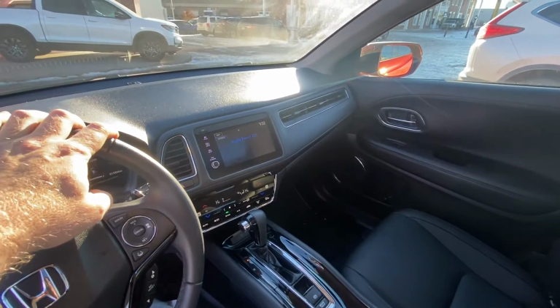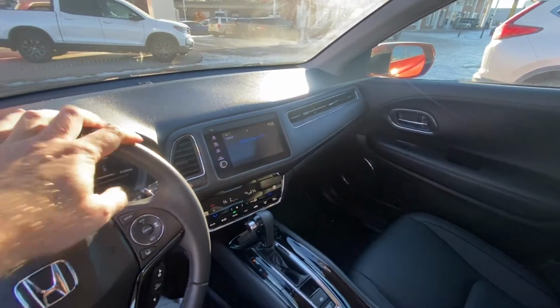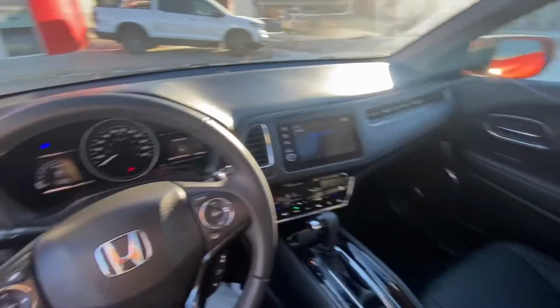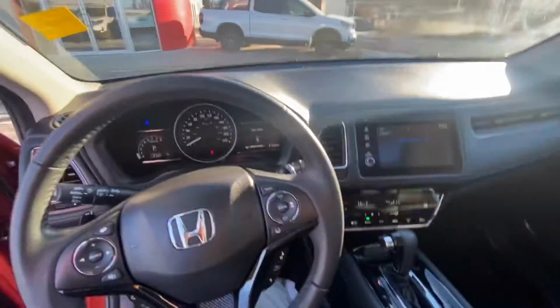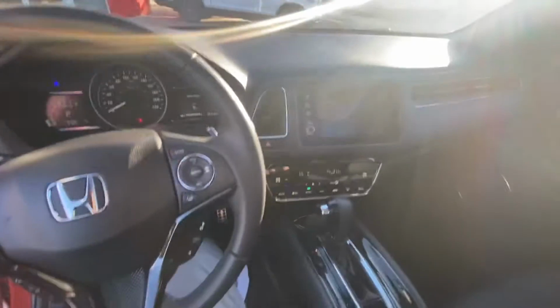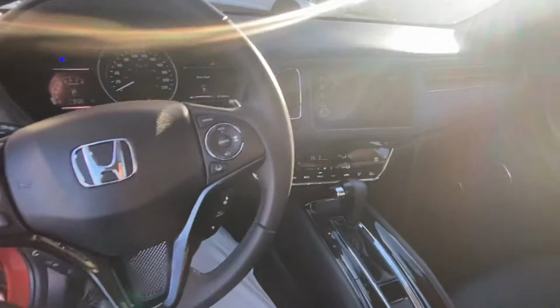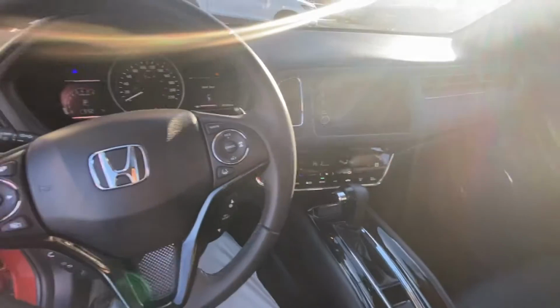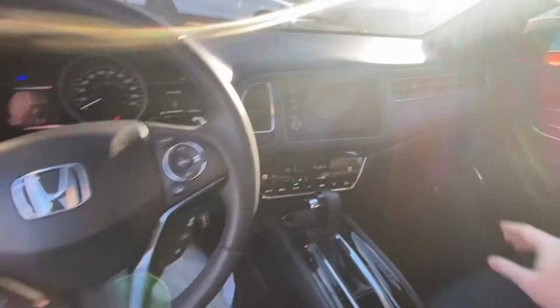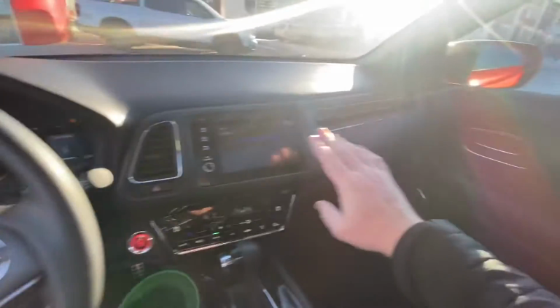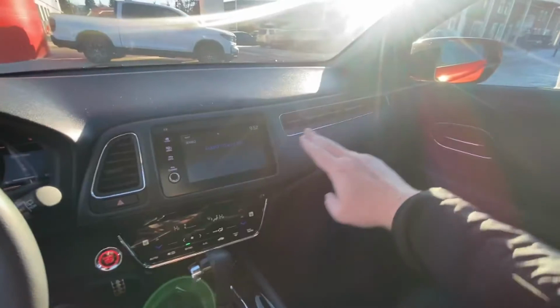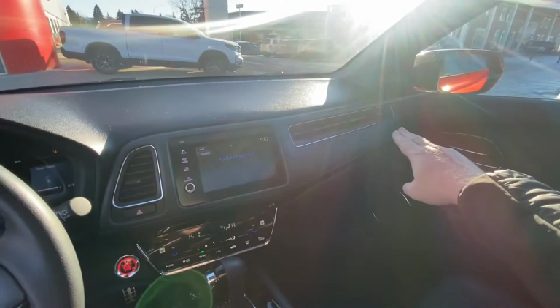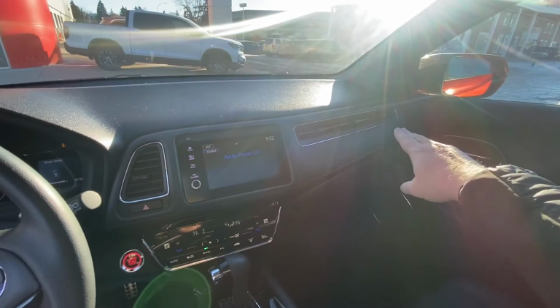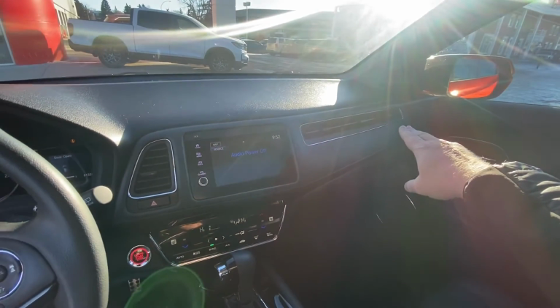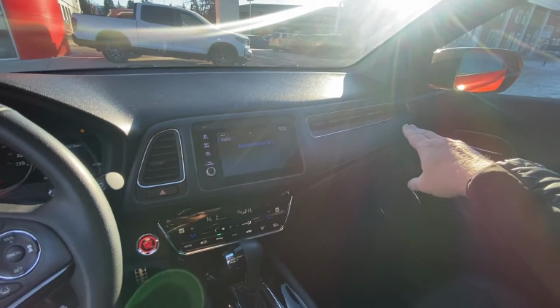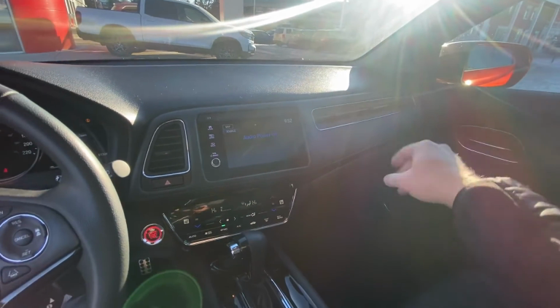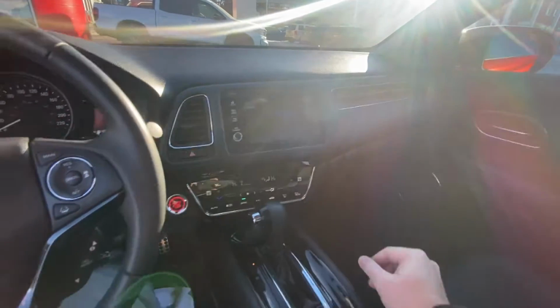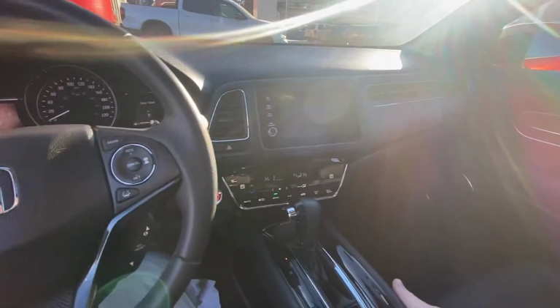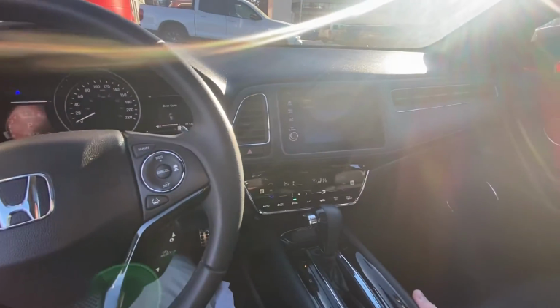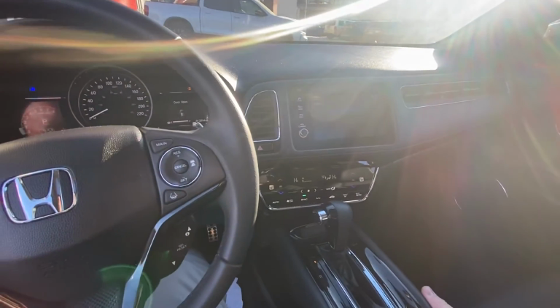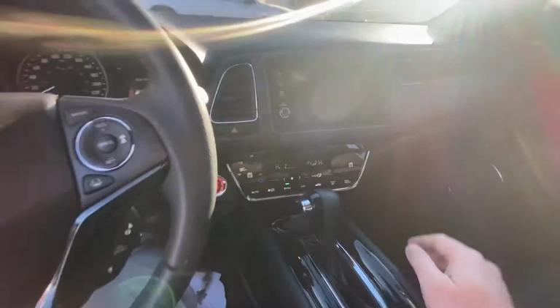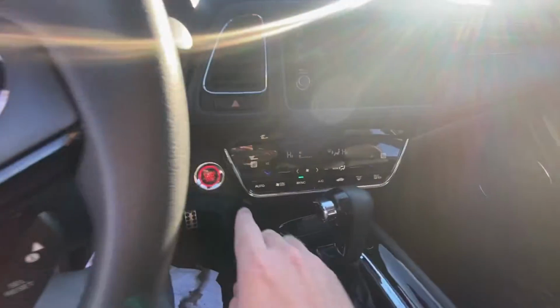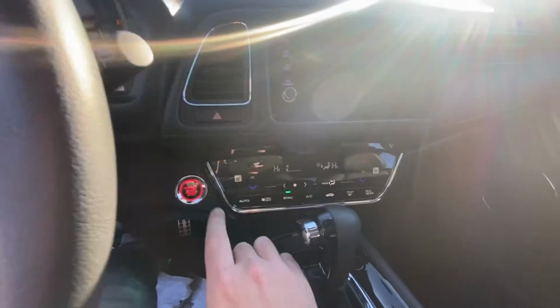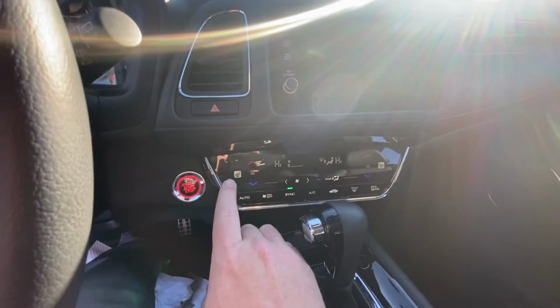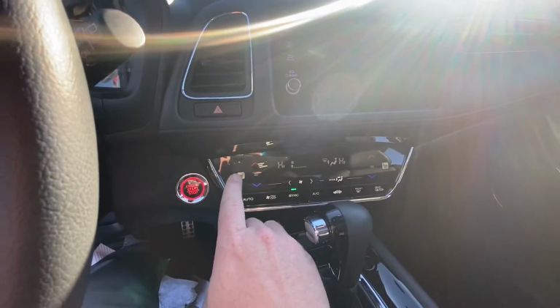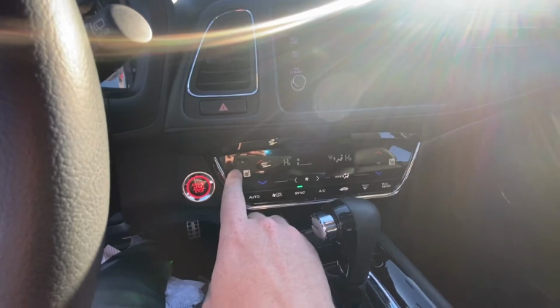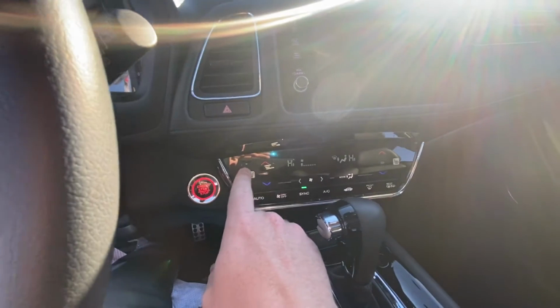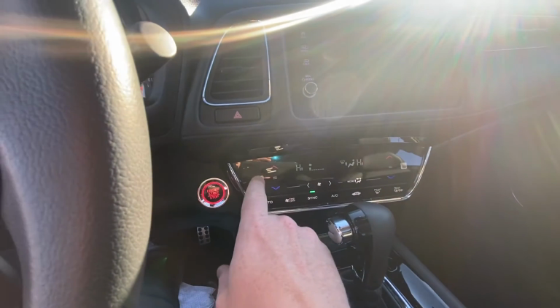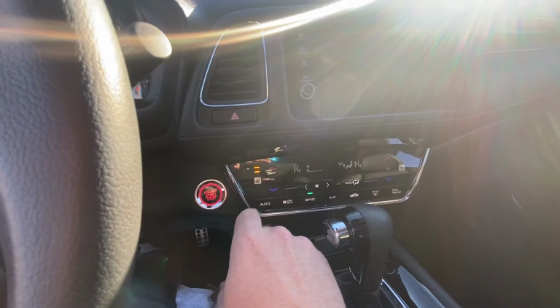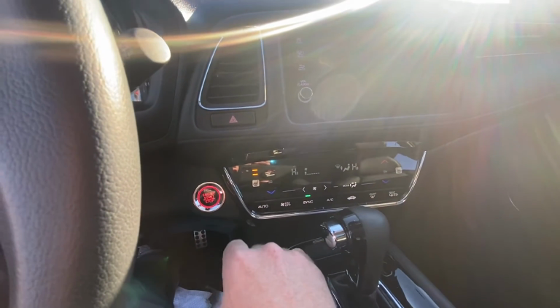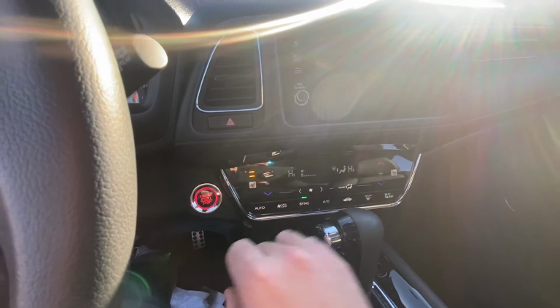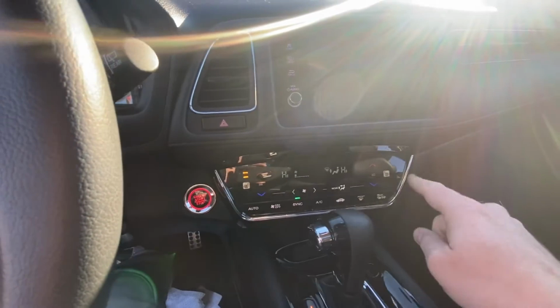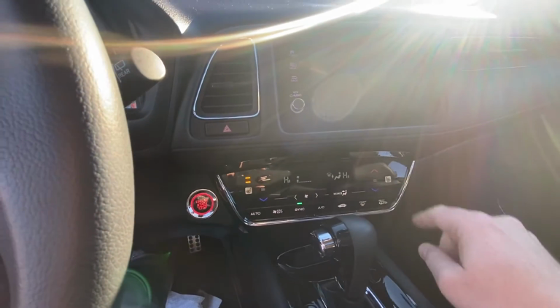It's got one of the smartest interiors that Honda's got. In fact, I think a lot of the new stuff is really going to be based on this with the flow straight across with the vents. It's all there. Heated seats on the other side as well.